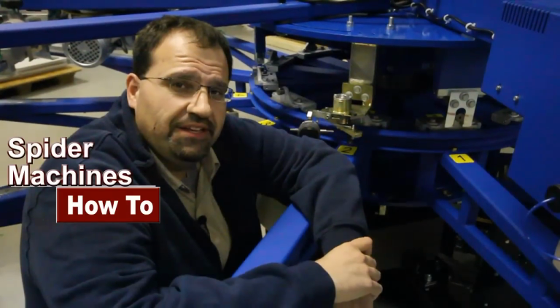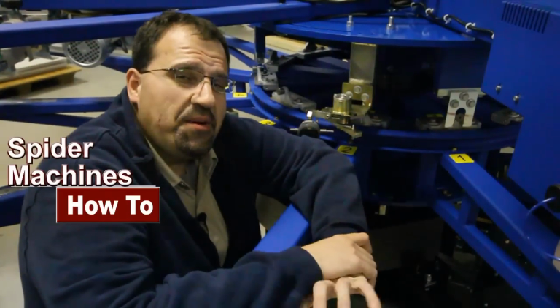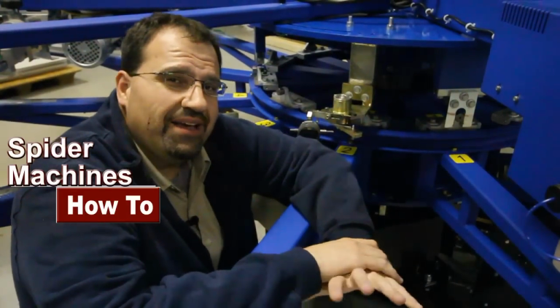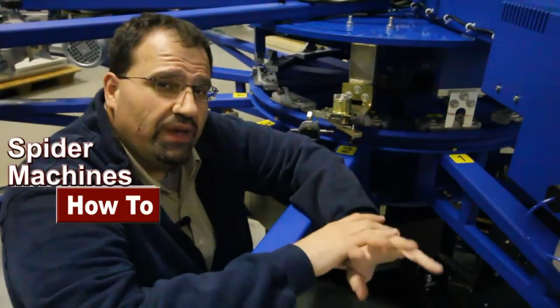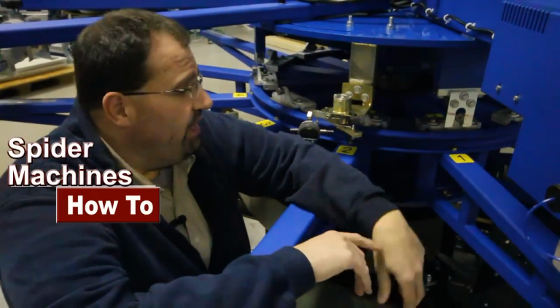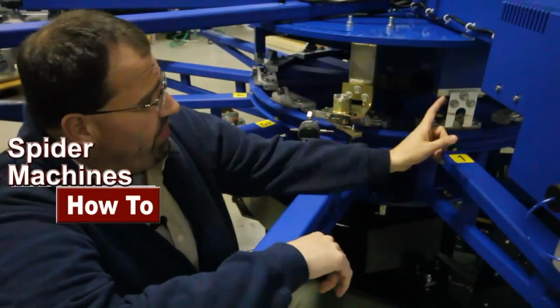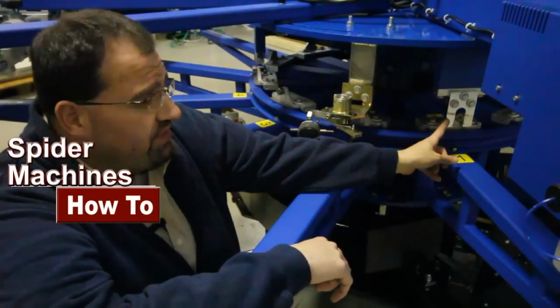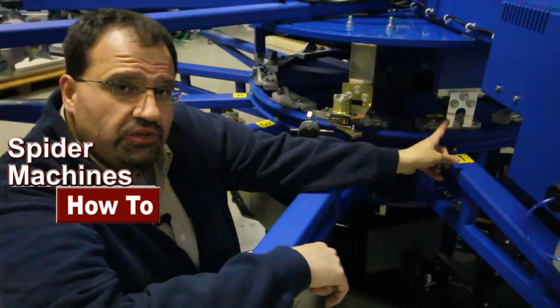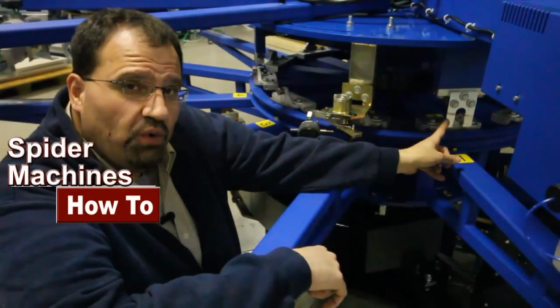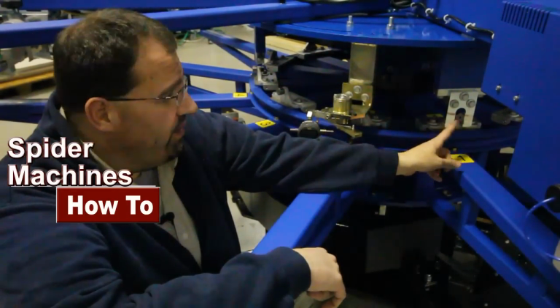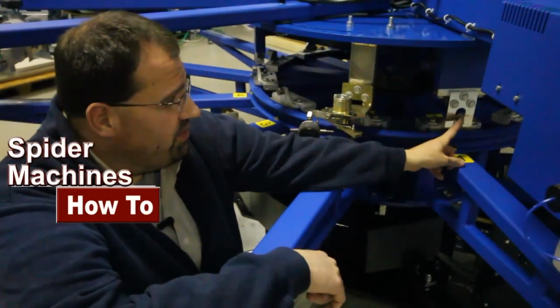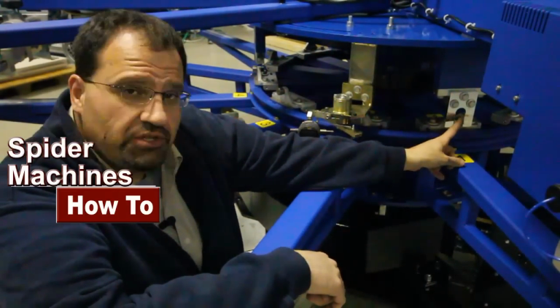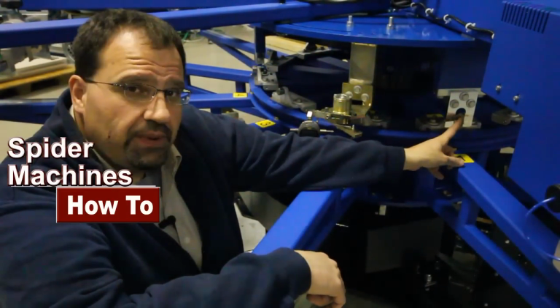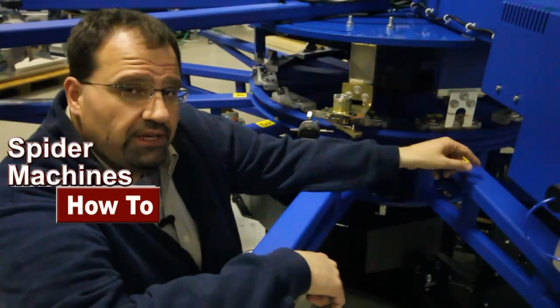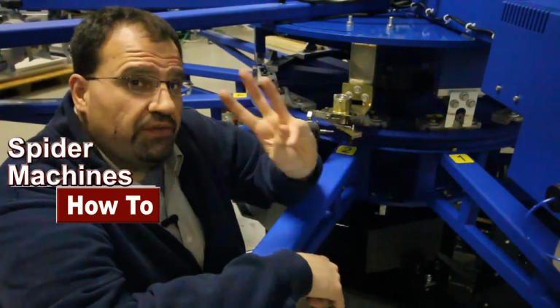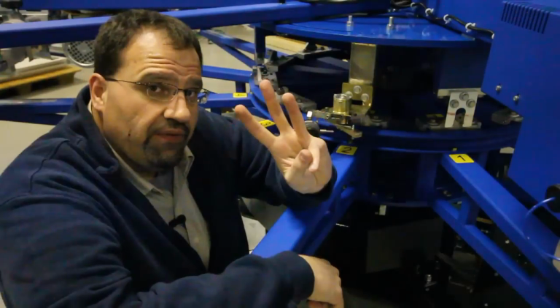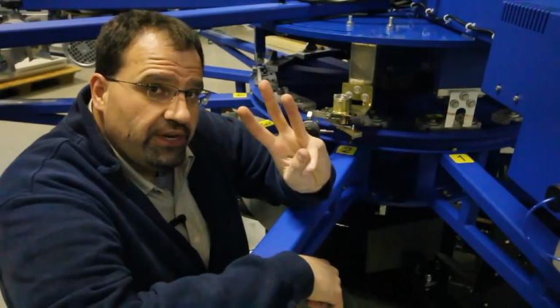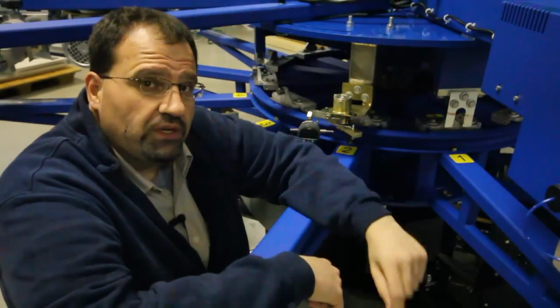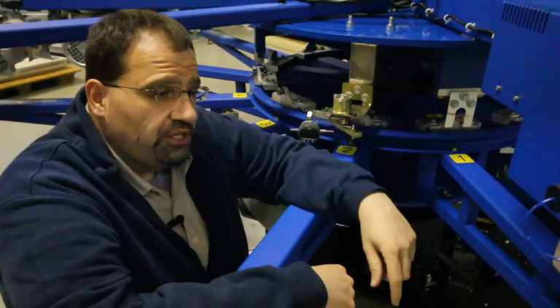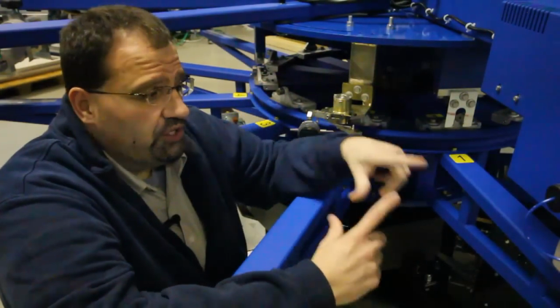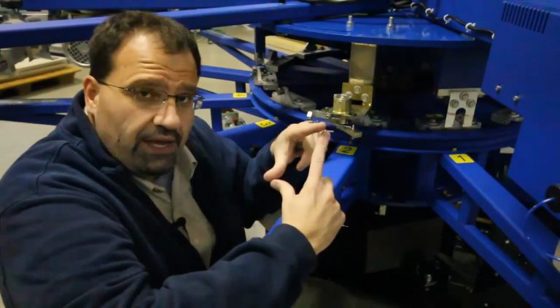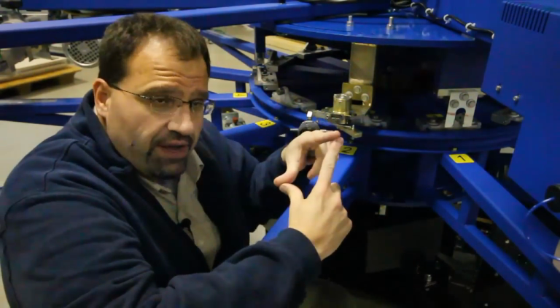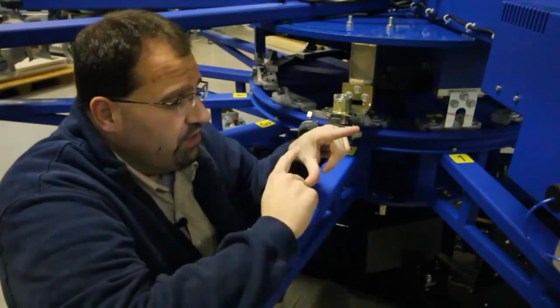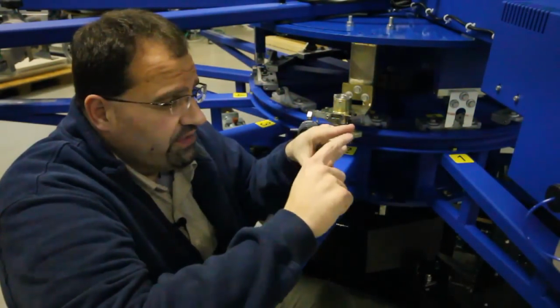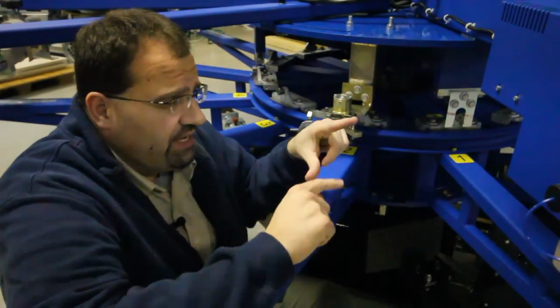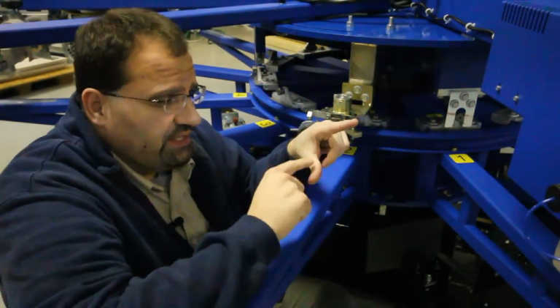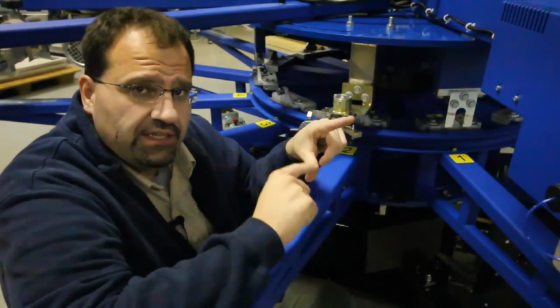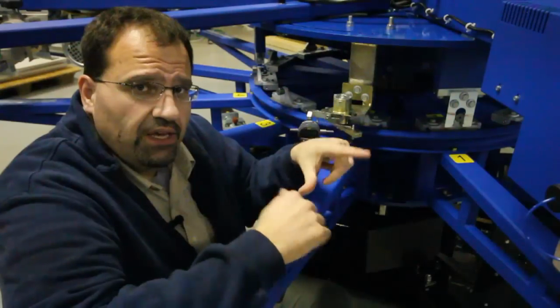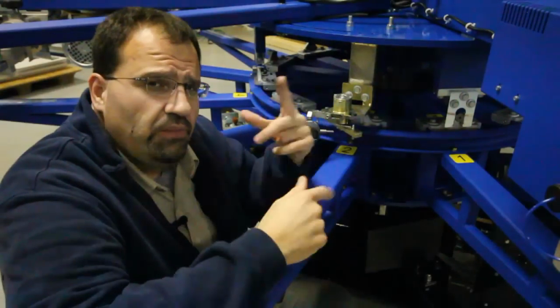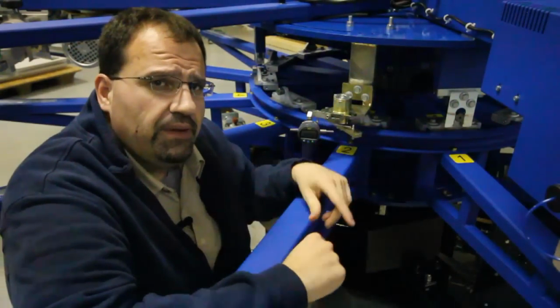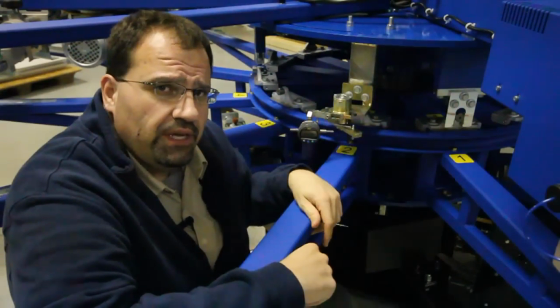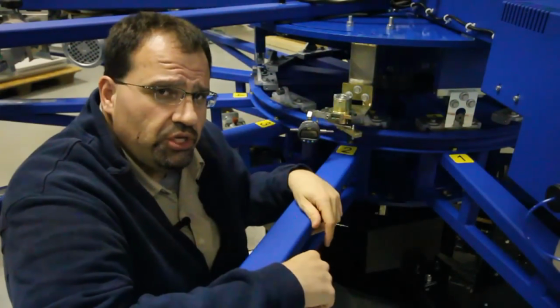This is the registration fork and these are the registration bearings. There are three registration forks on the machine which create a triangle so that there's any inconsistency, it will help the repeatability of the machine.